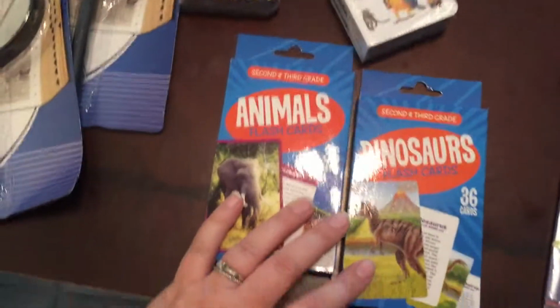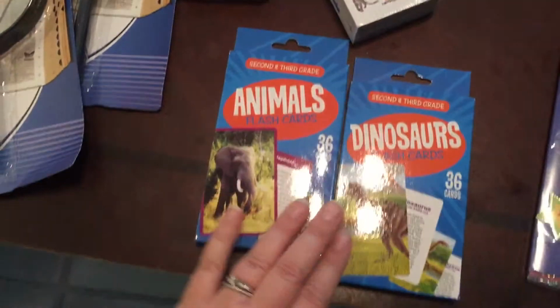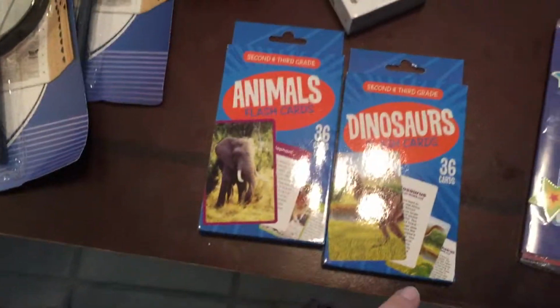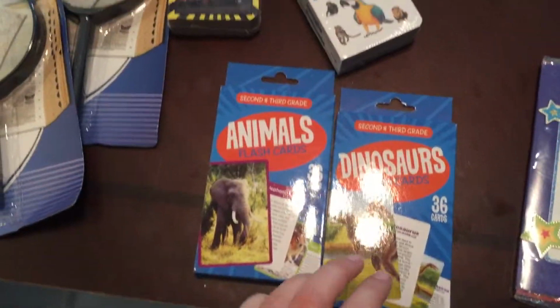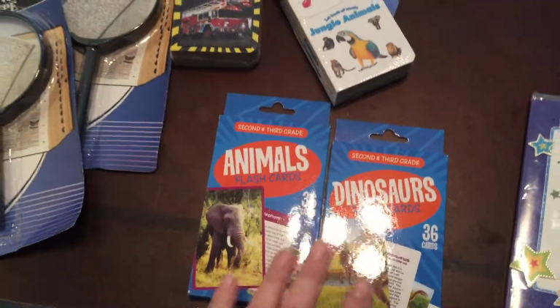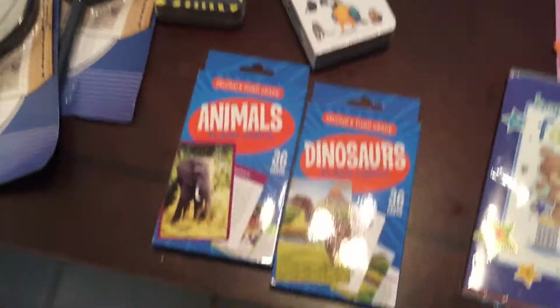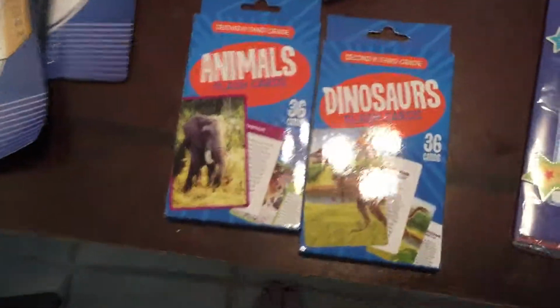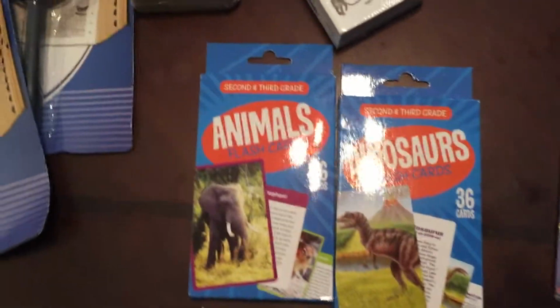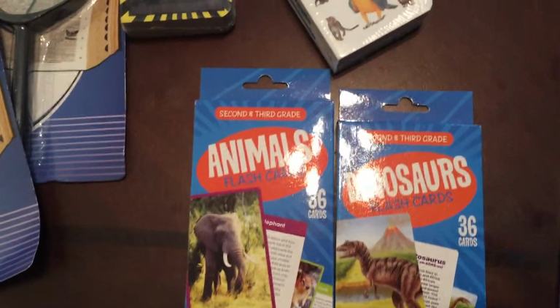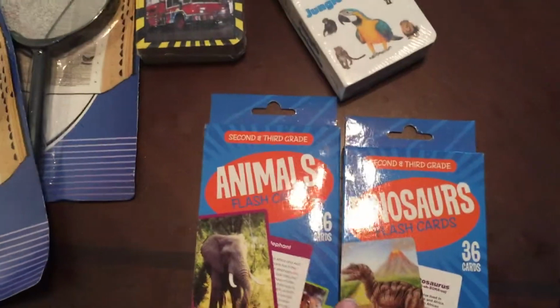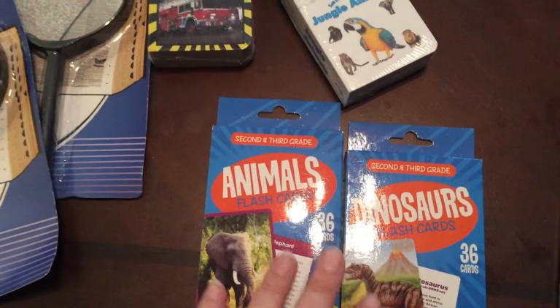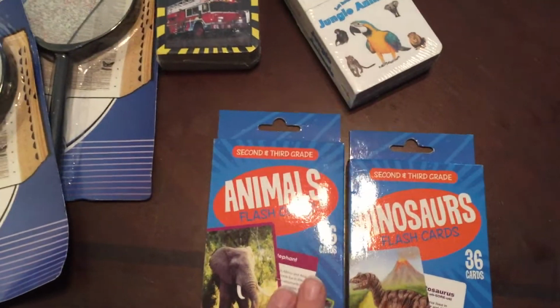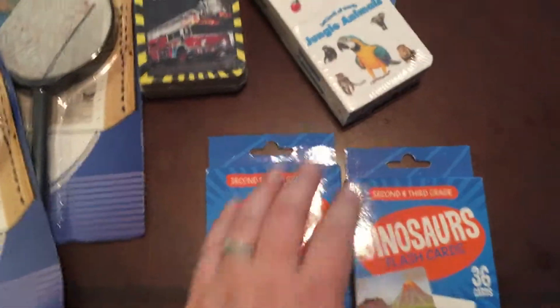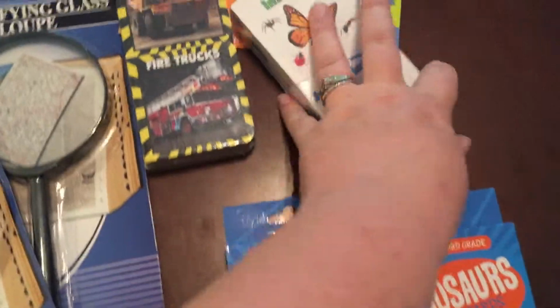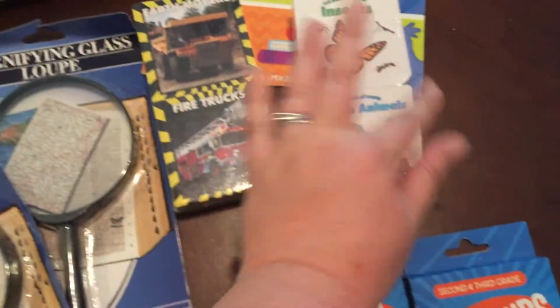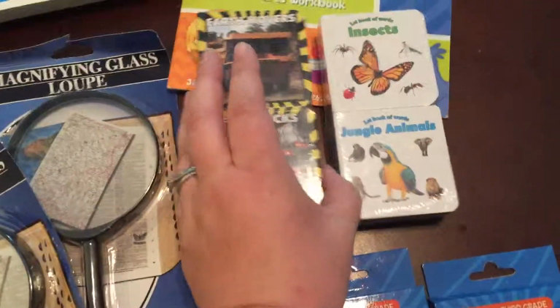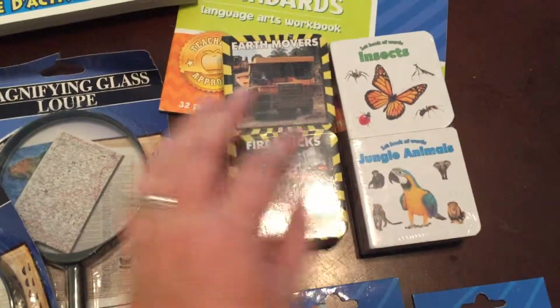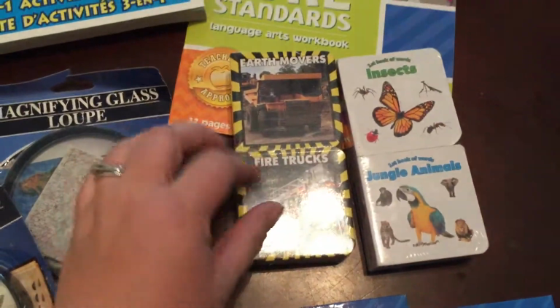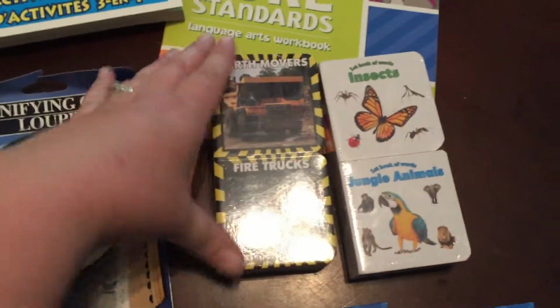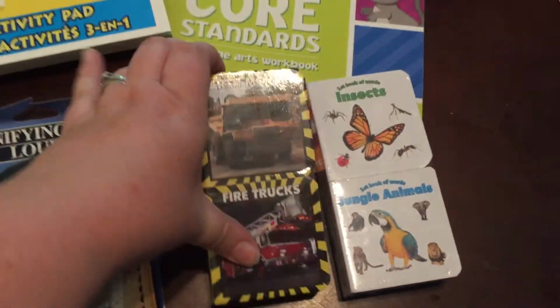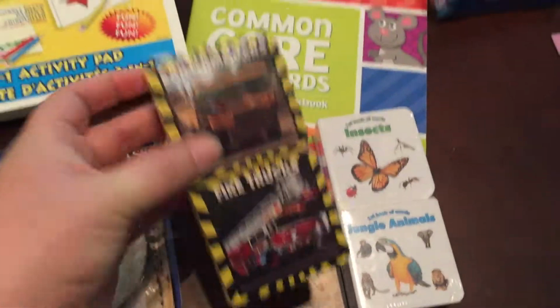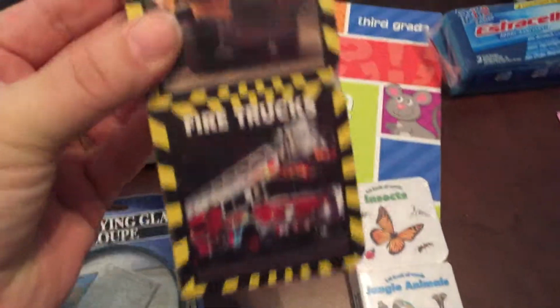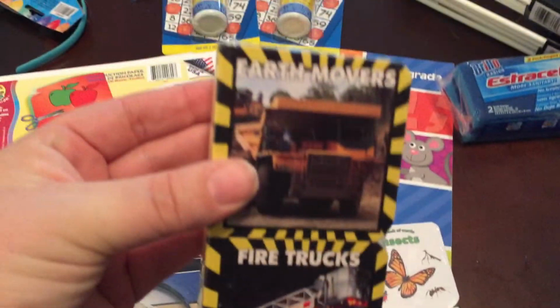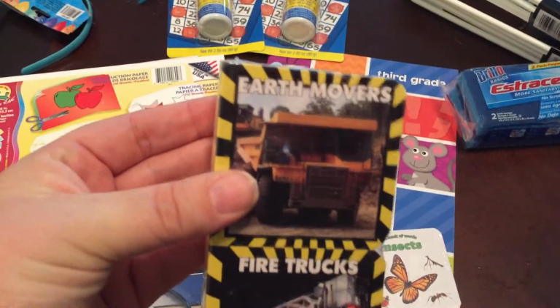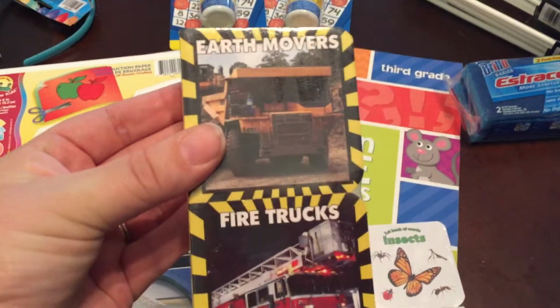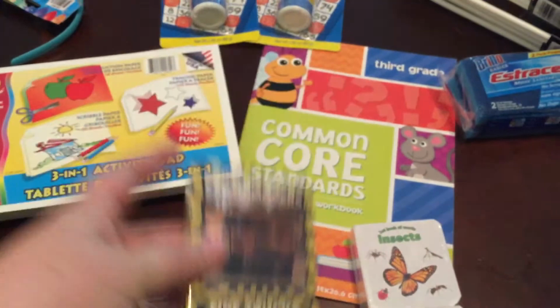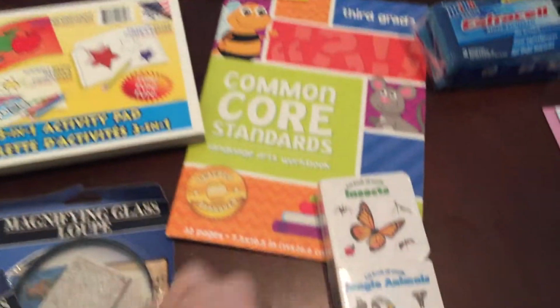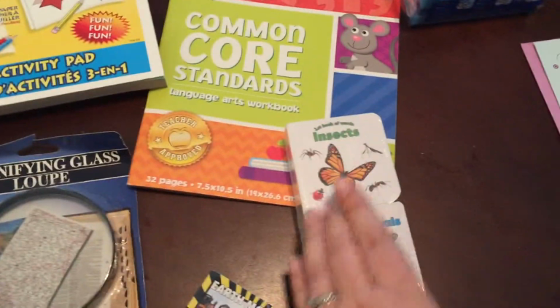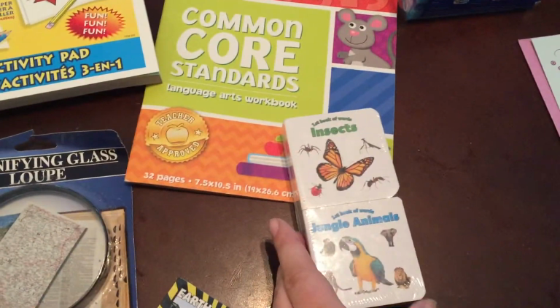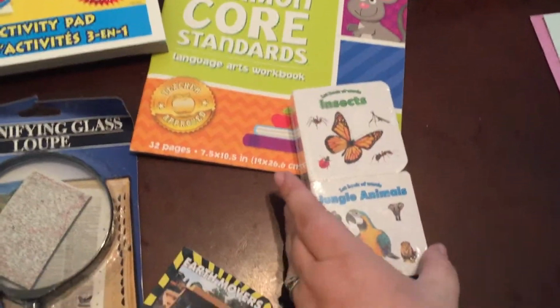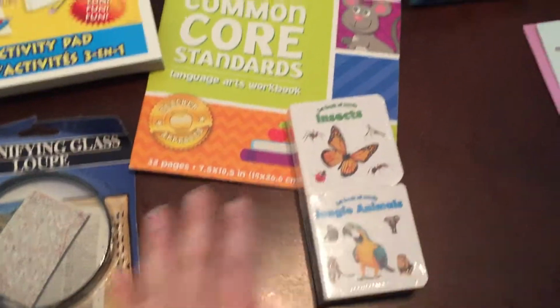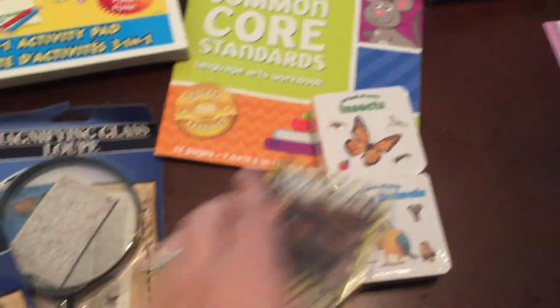One of these flash card sets — we have dinosaurs and animals. These are for the baby; there are two little books in here: Earth Movers and Fire Trucks, and Insects and Jungle Animals.